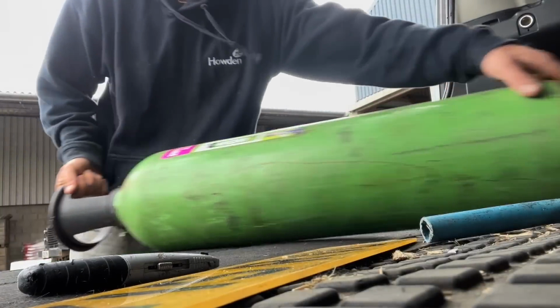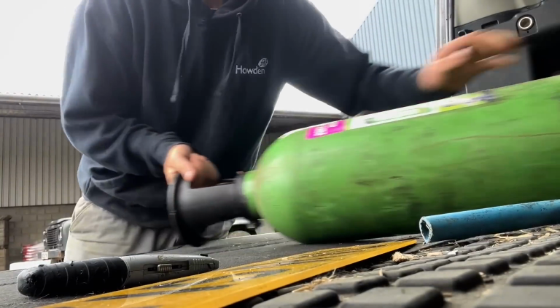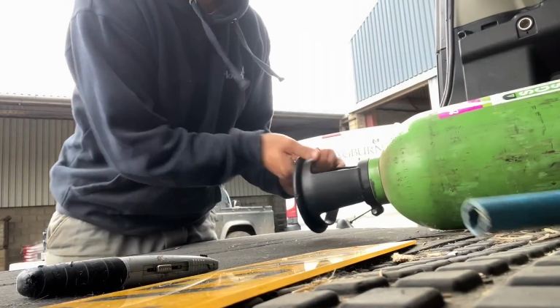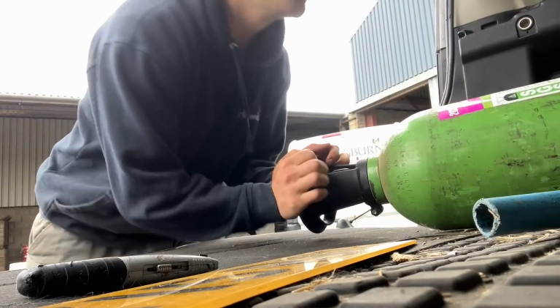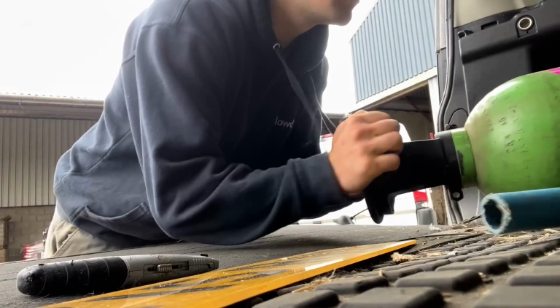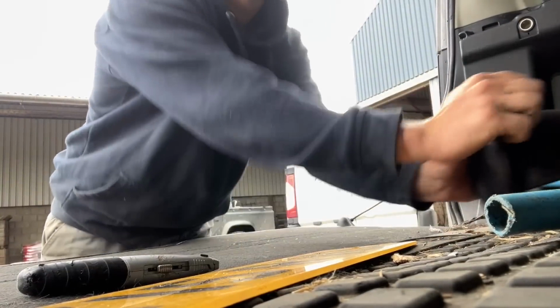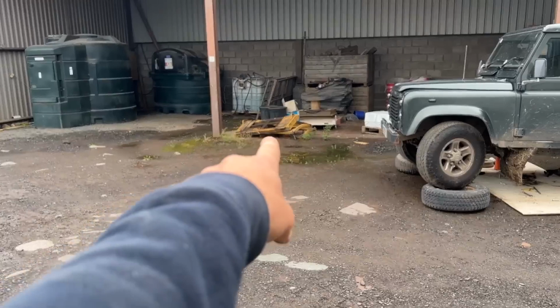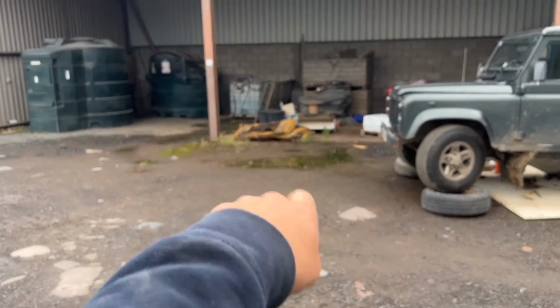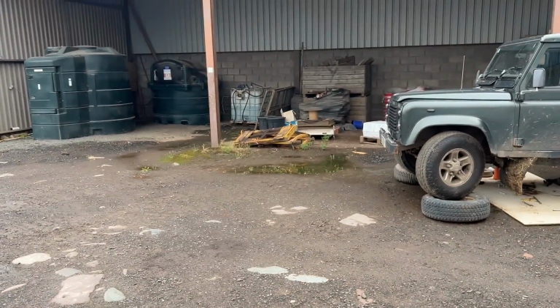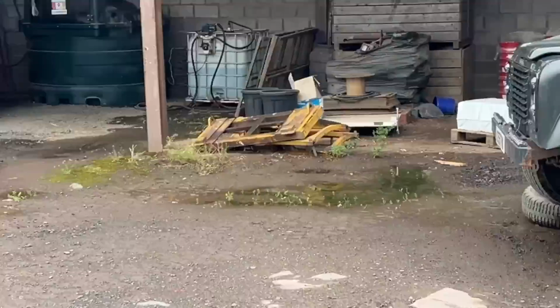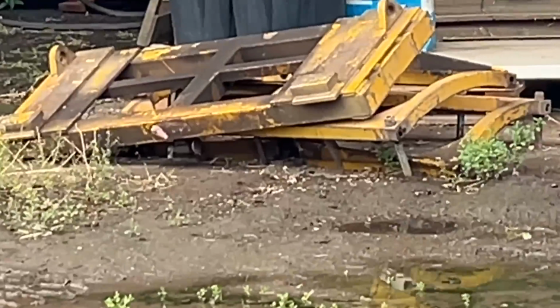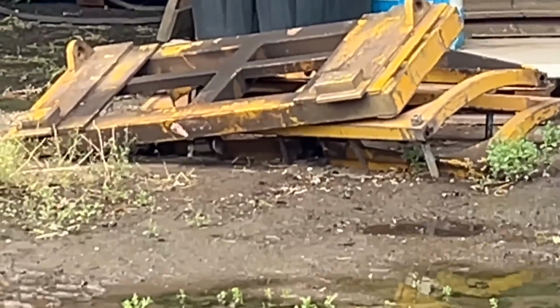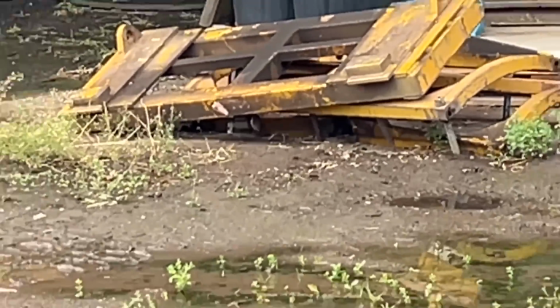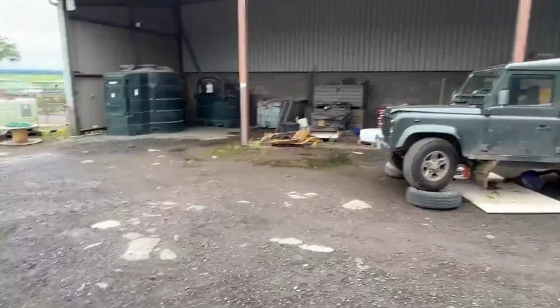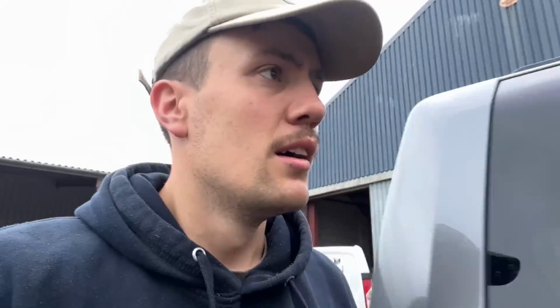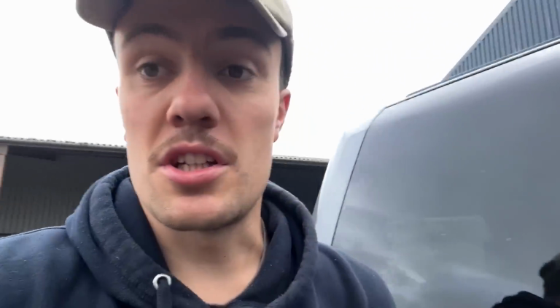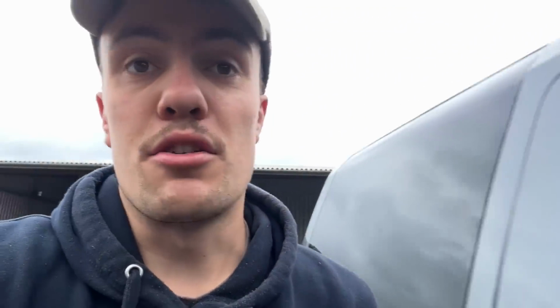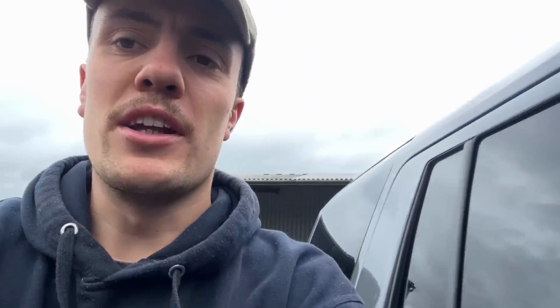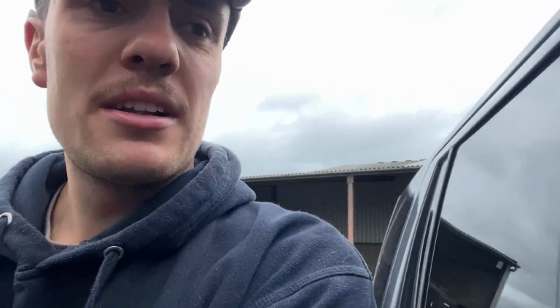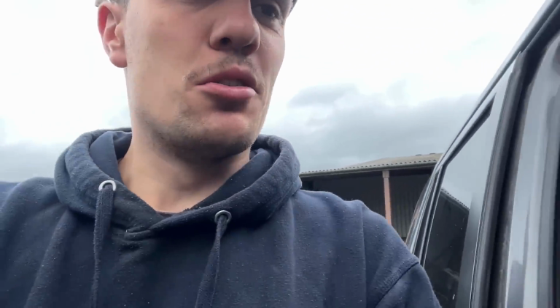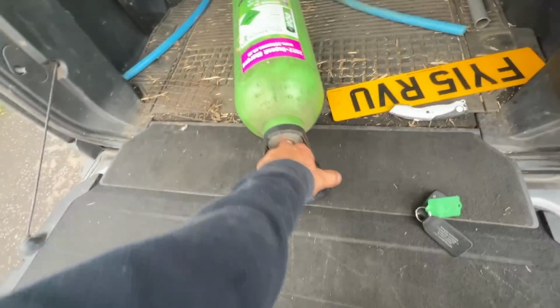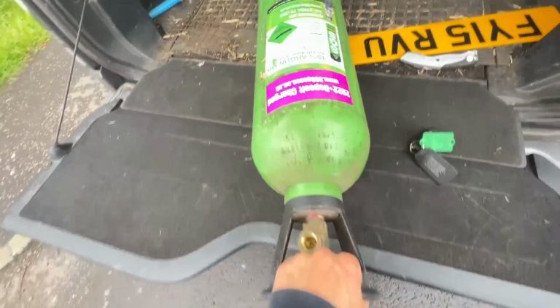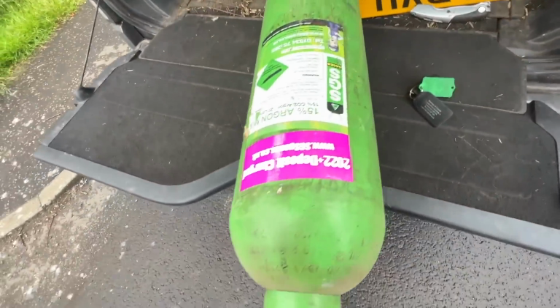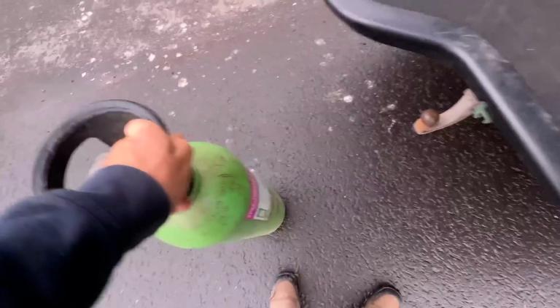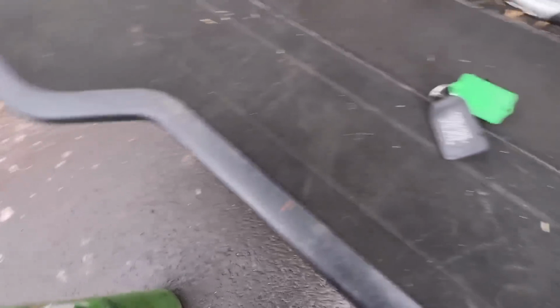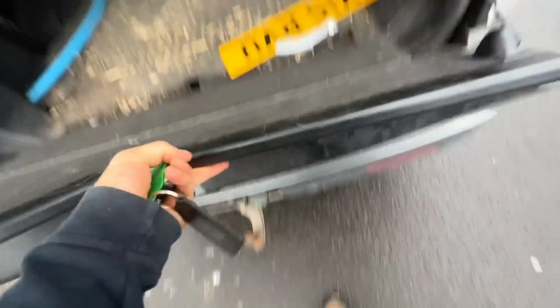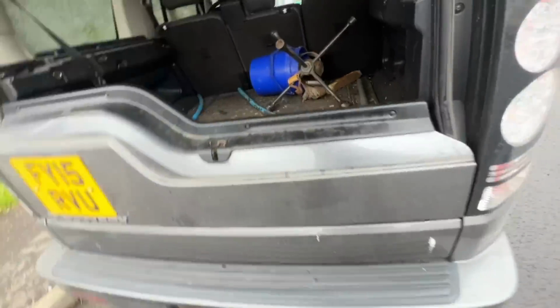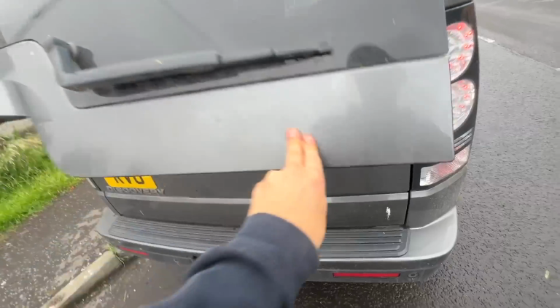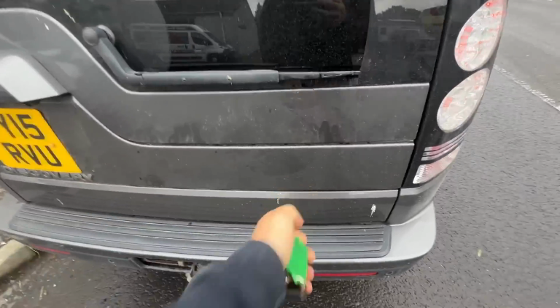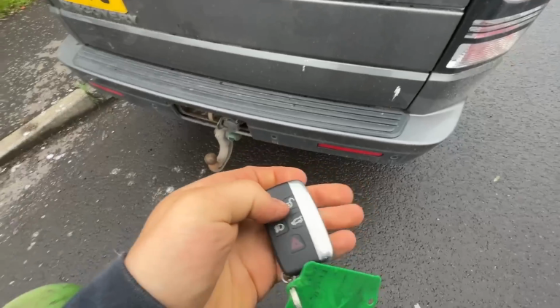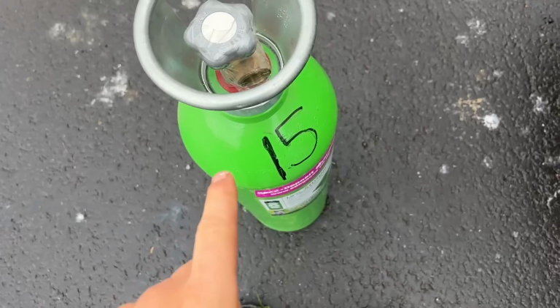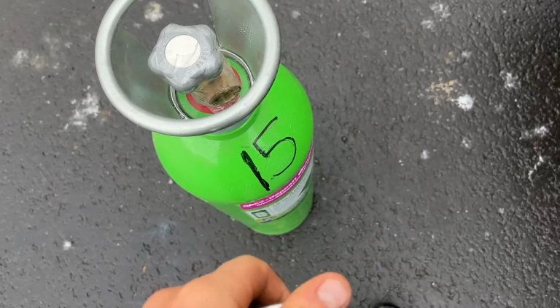I'm away to pick up gas for the welder so I can finish that bell grab over there, which I started repairing two months ago. New bottle.